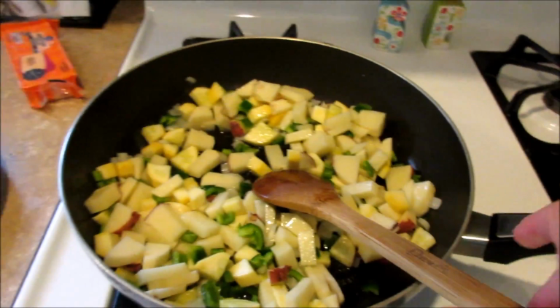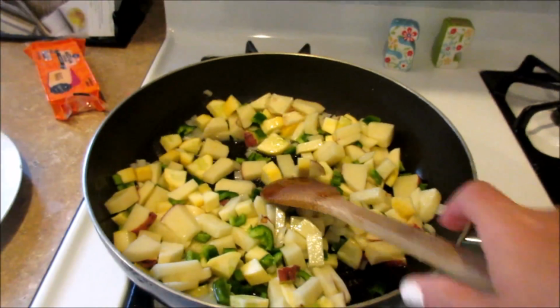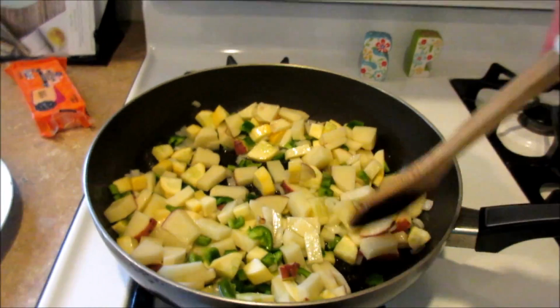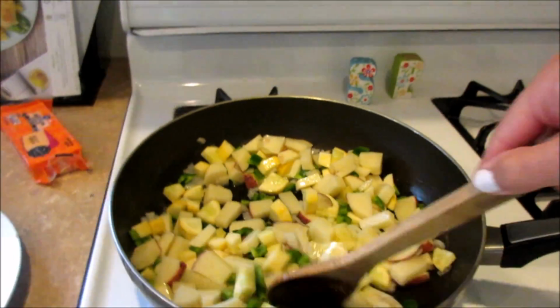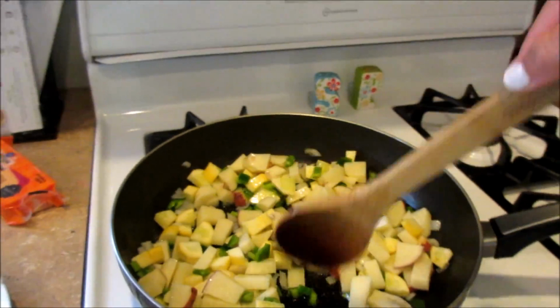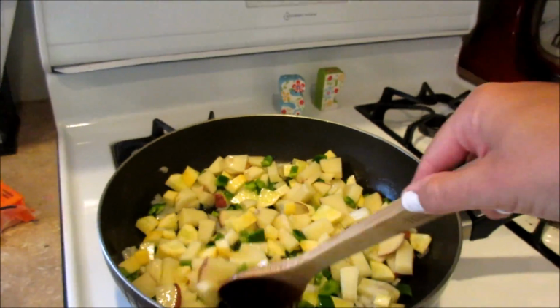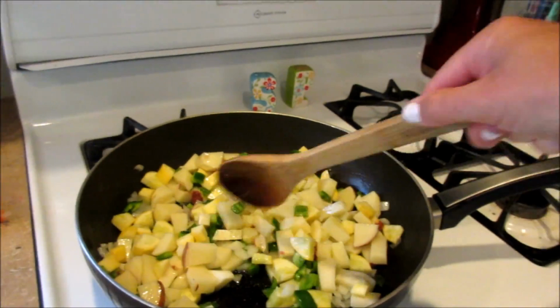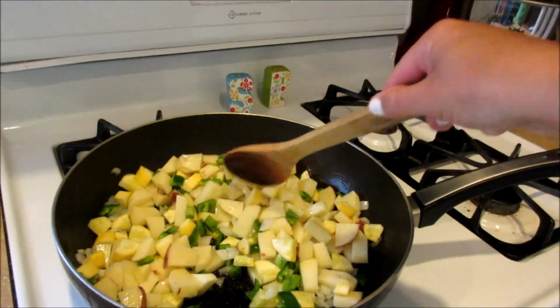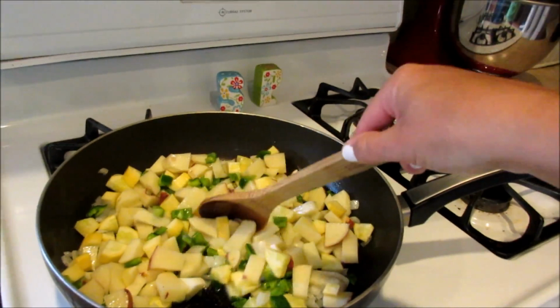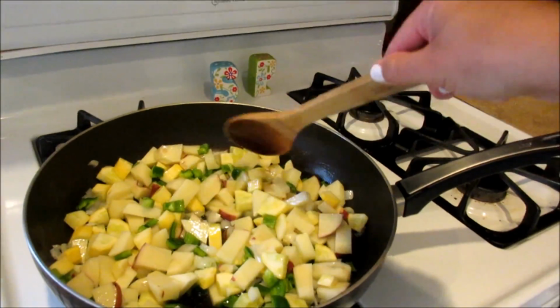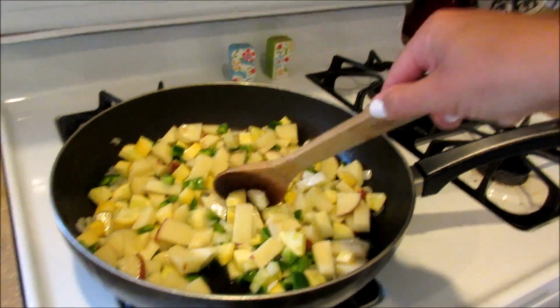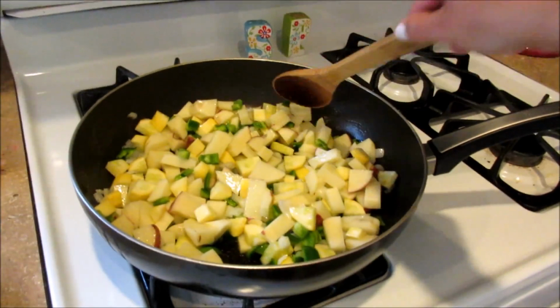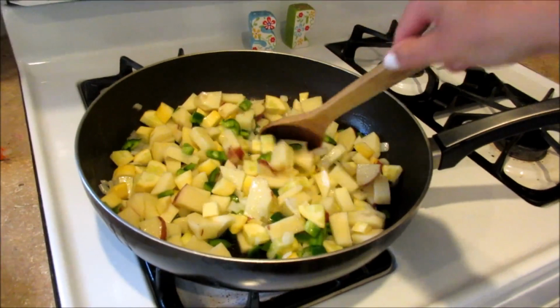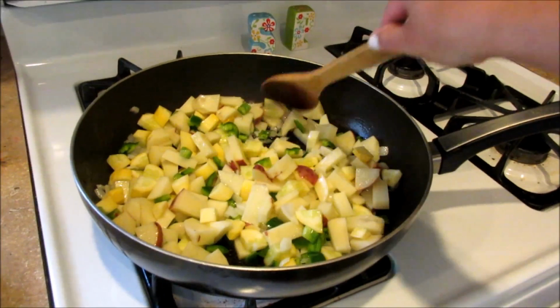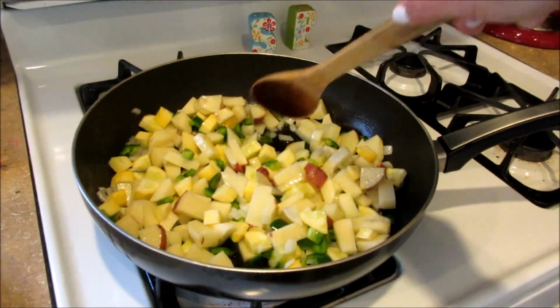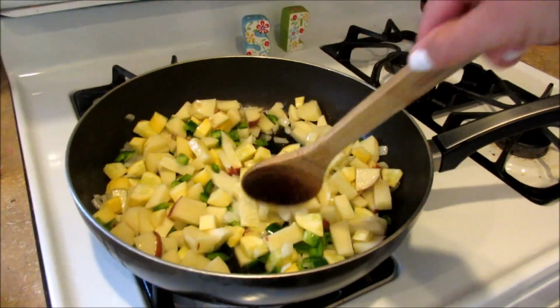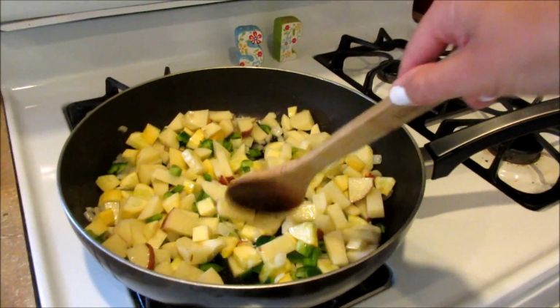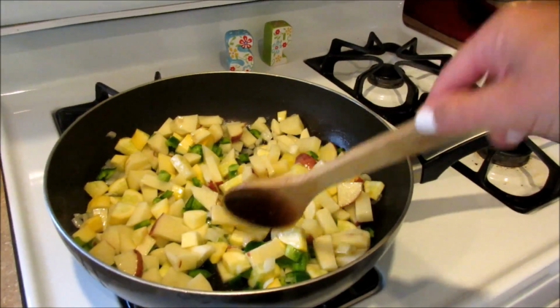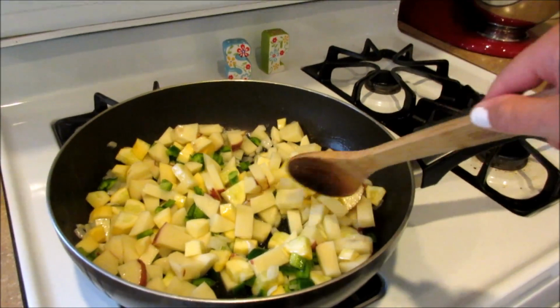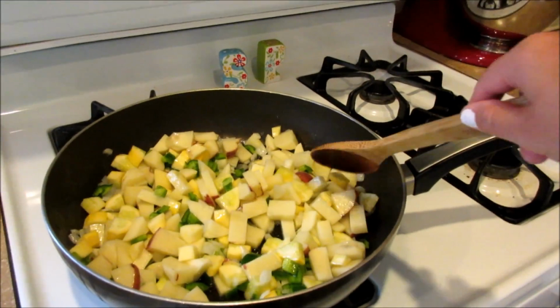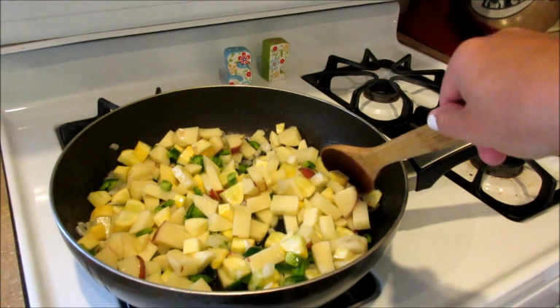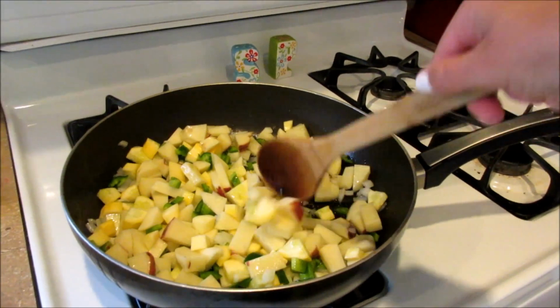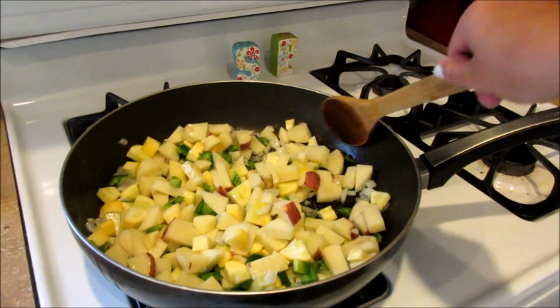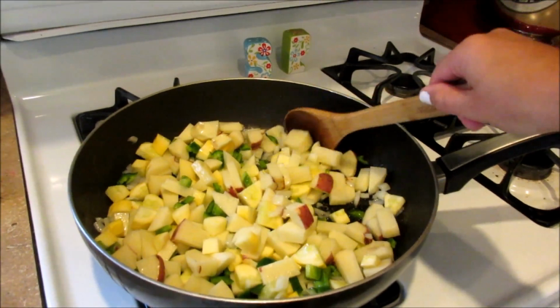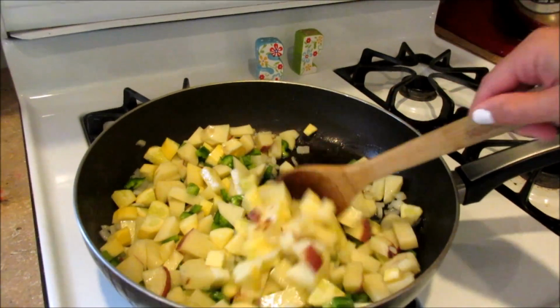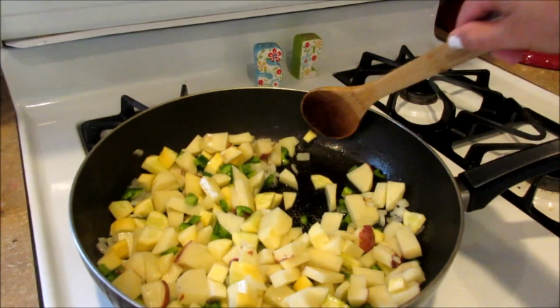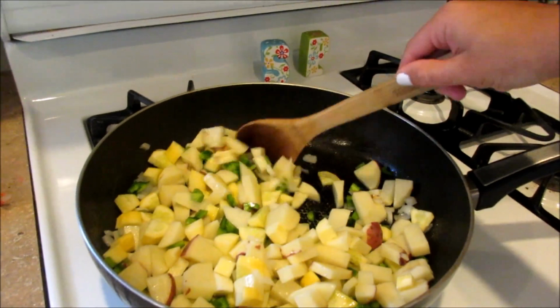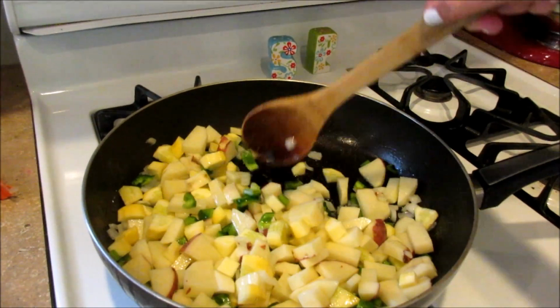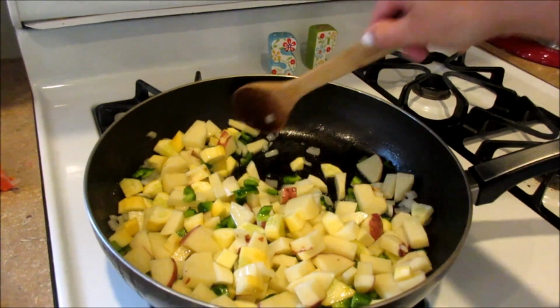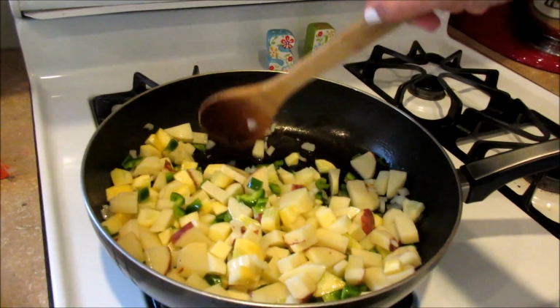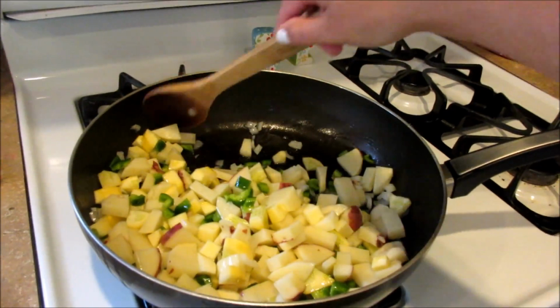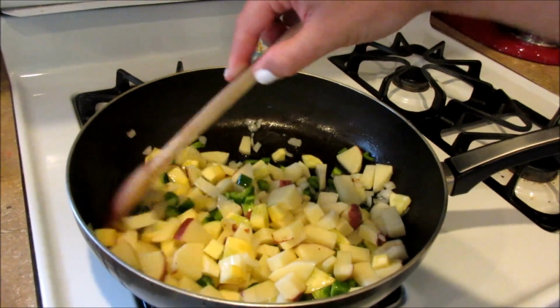Hey guys, welcome back to Meatless Monday. This is not going to be an organized video as it usually is because I didn't even think about filming this until I started cooking it.